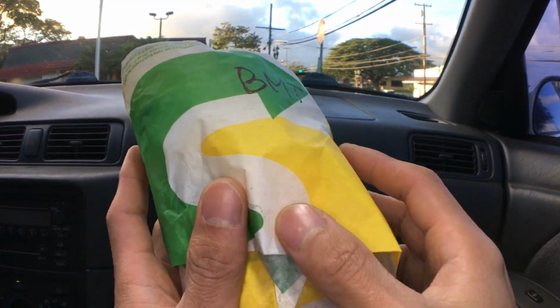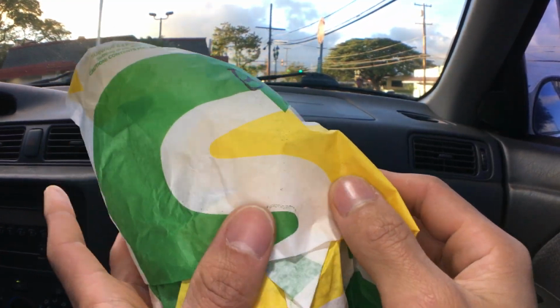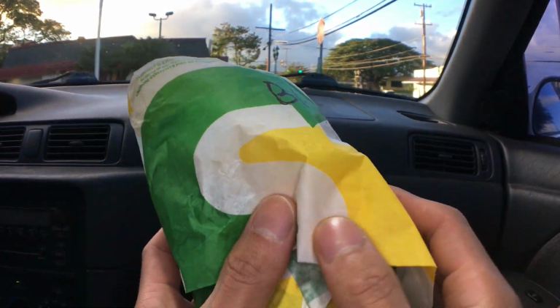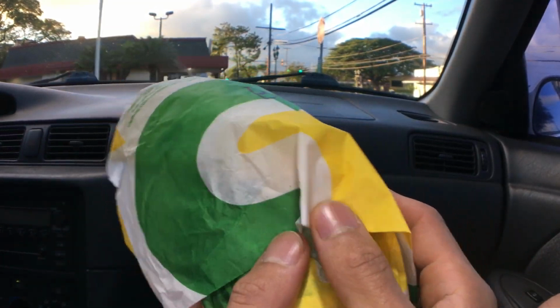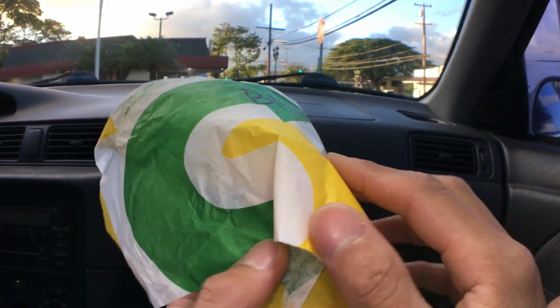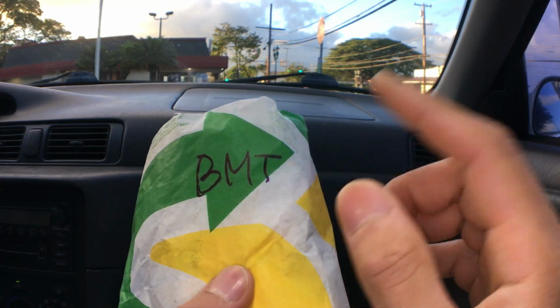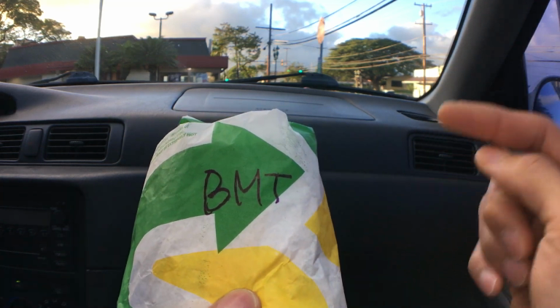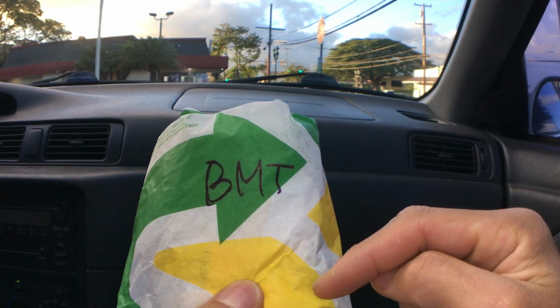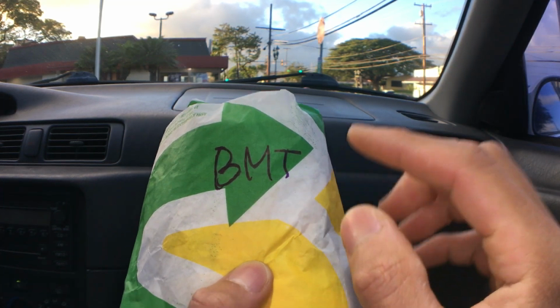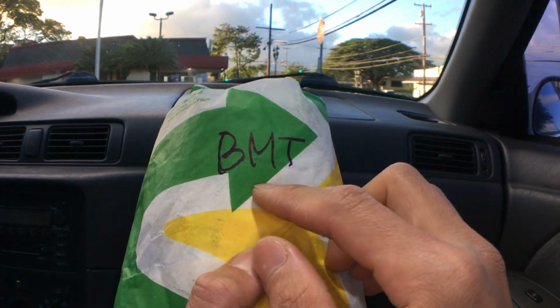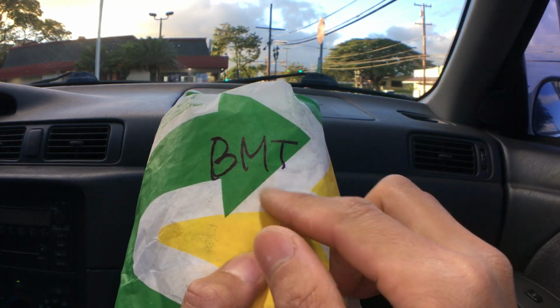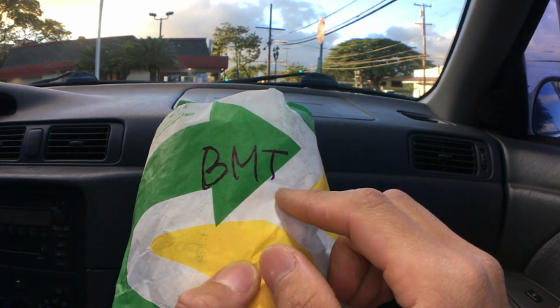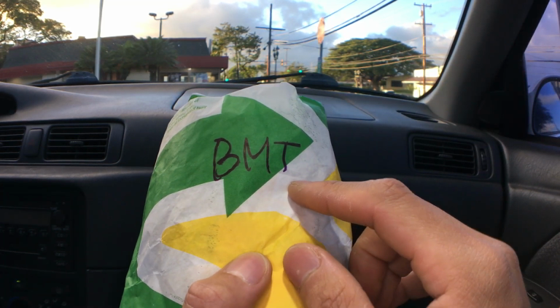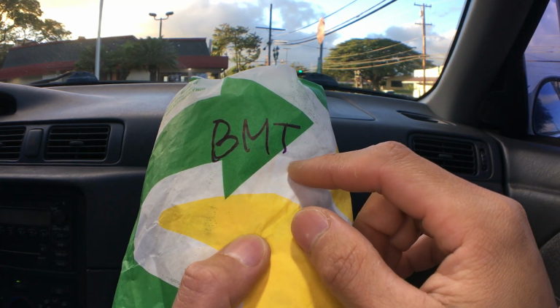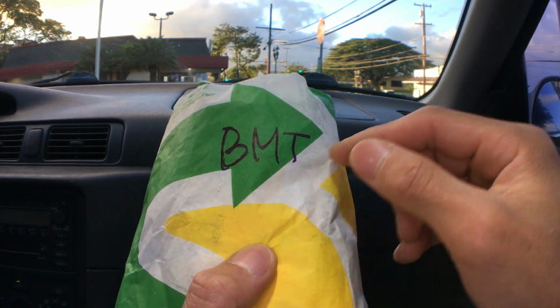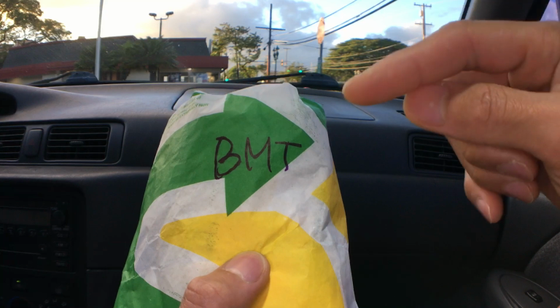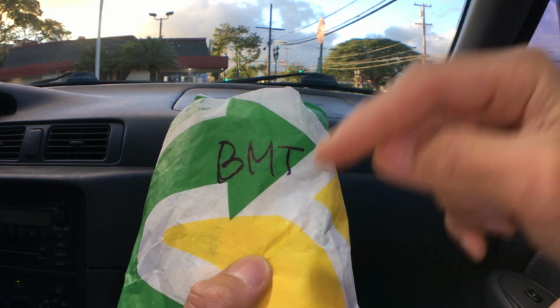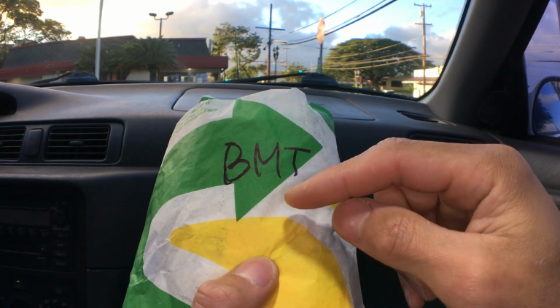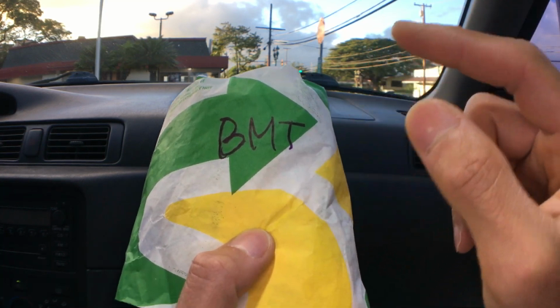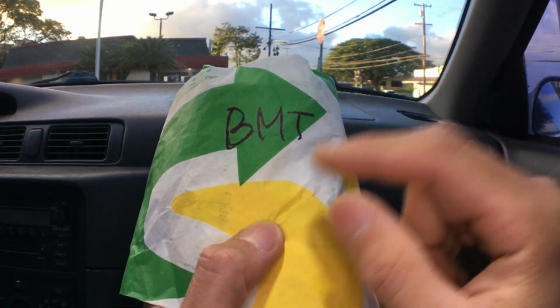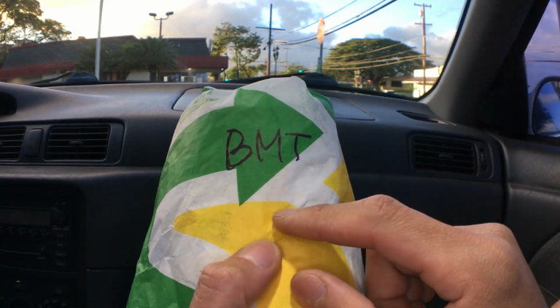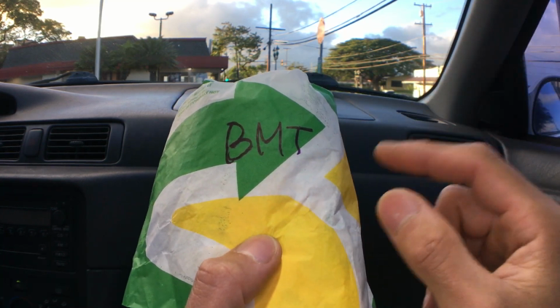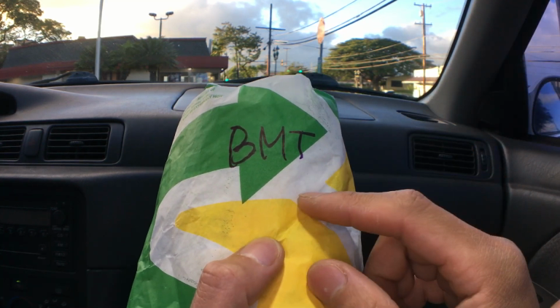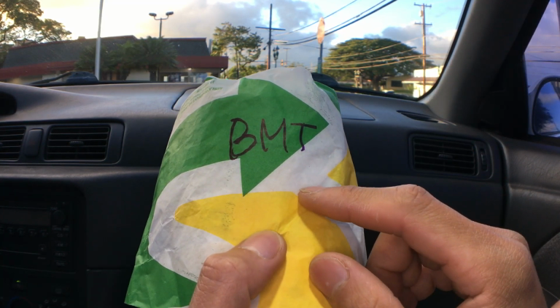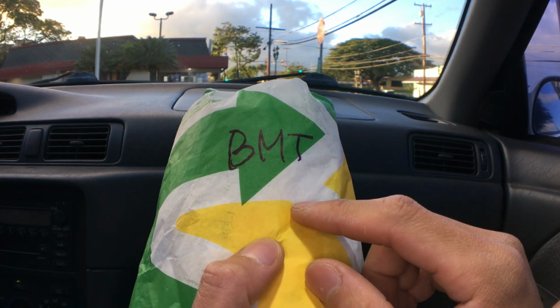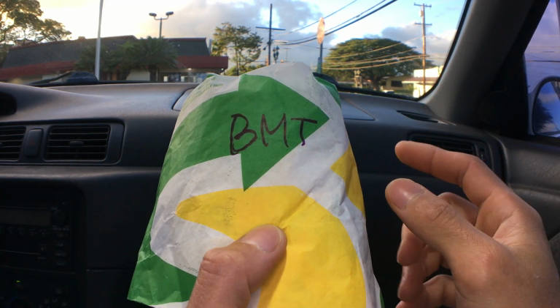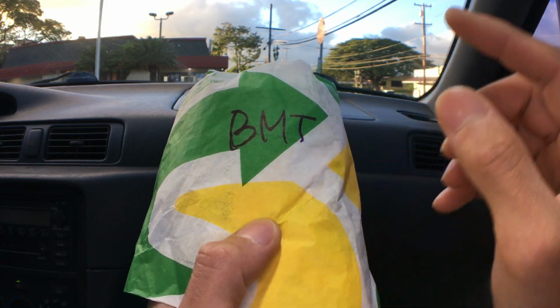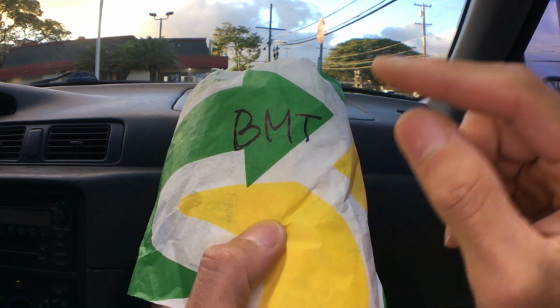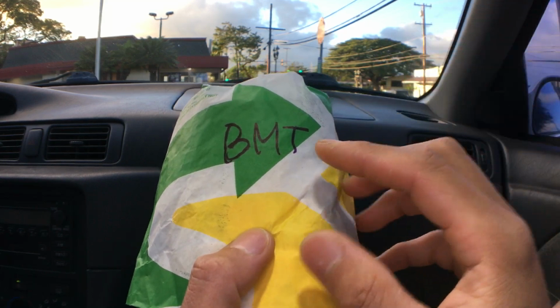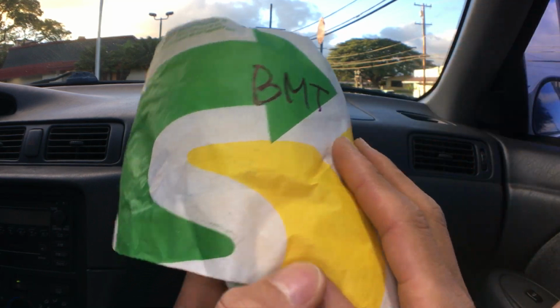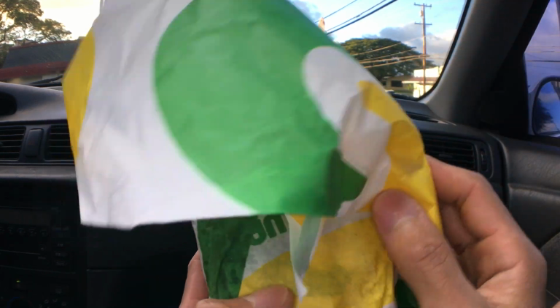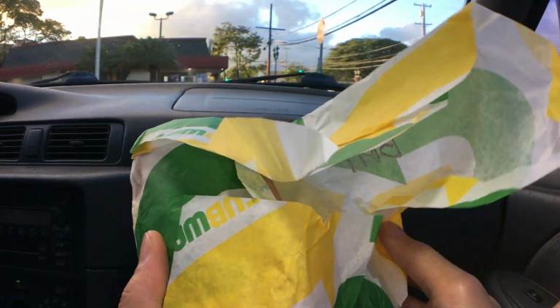Let me know in the comments below what BMT means. And go to my description because I'll have the prices and food summaries that I'll be mentioning in this video.